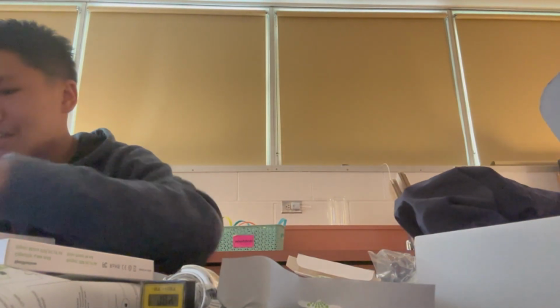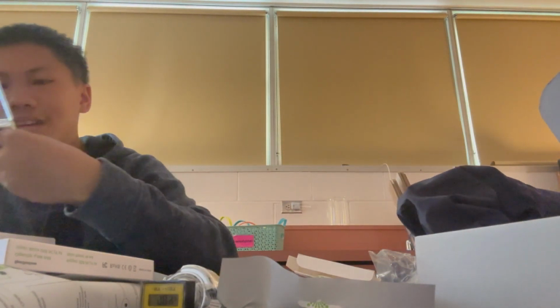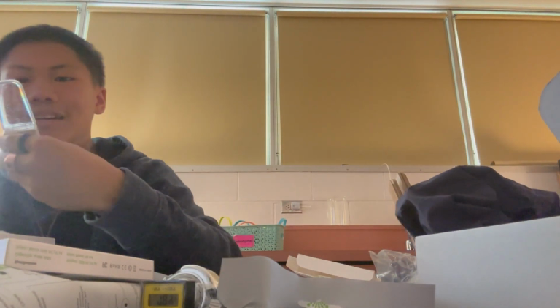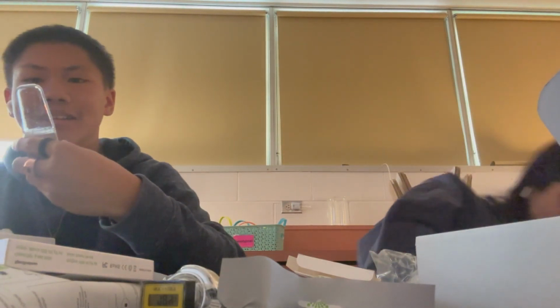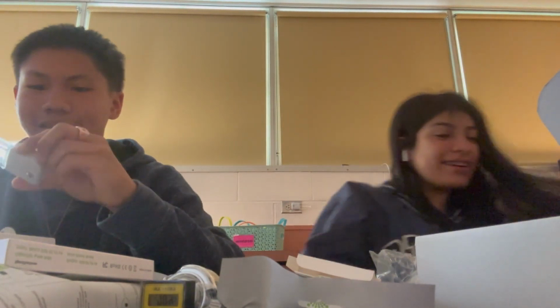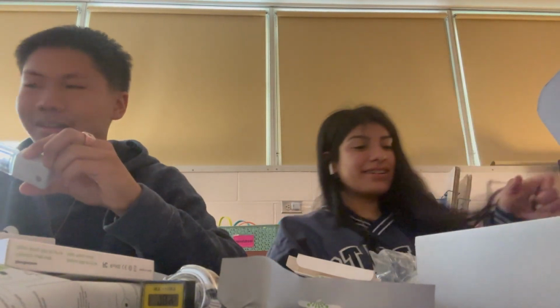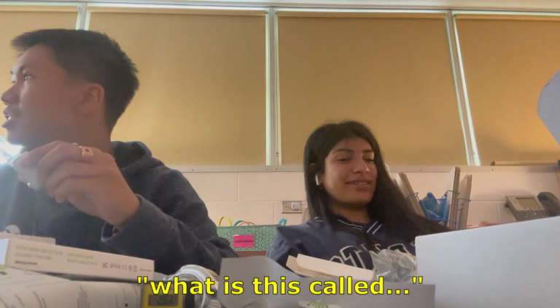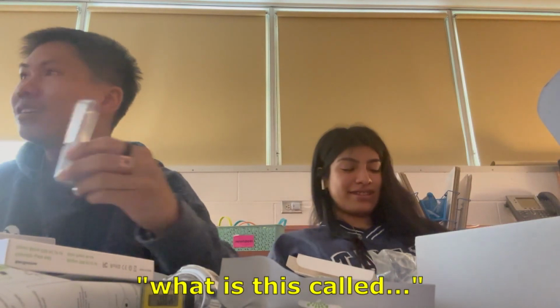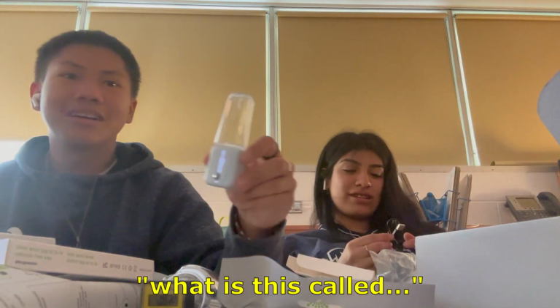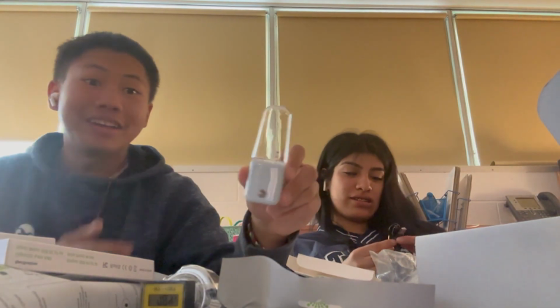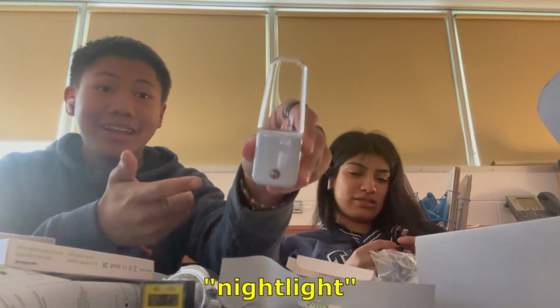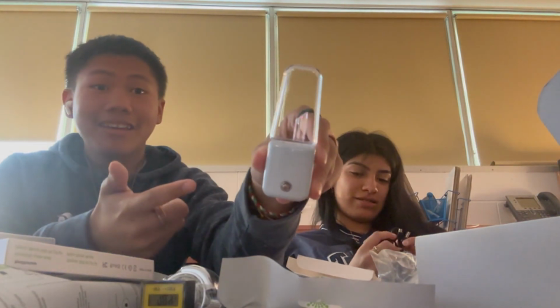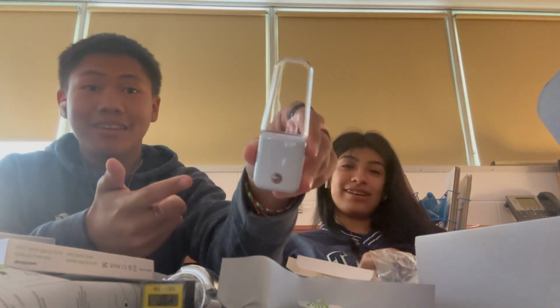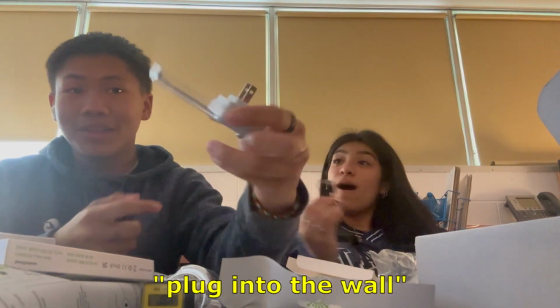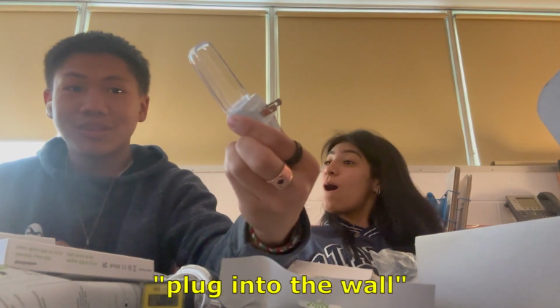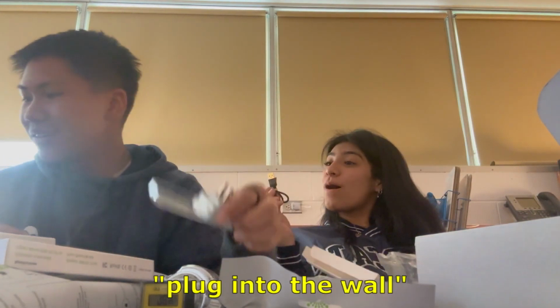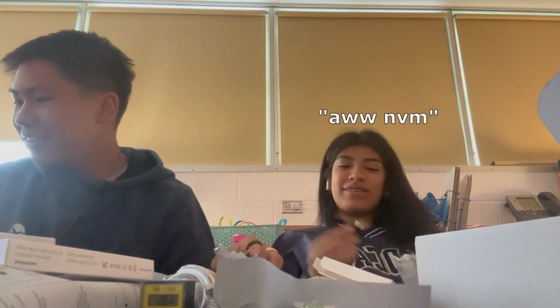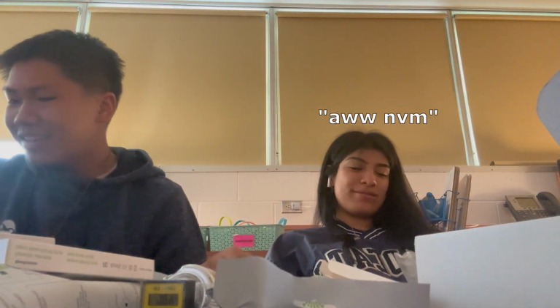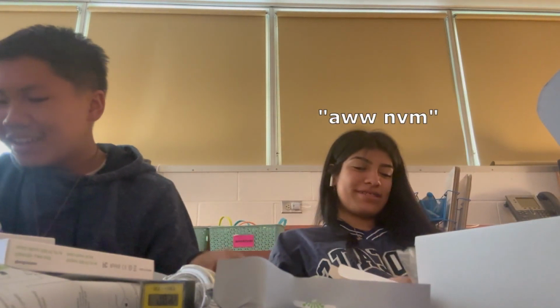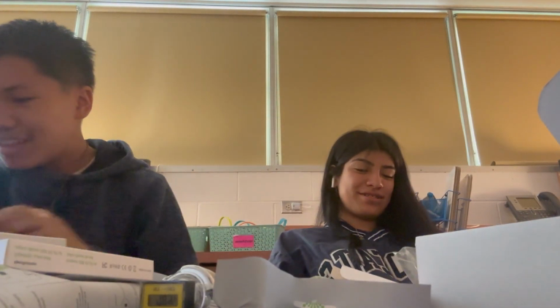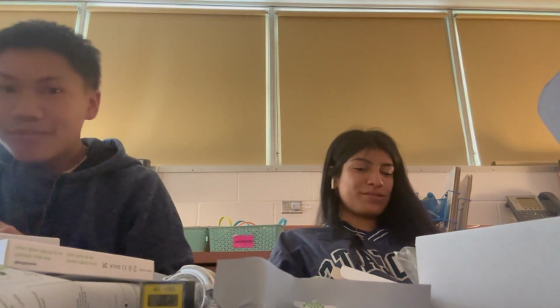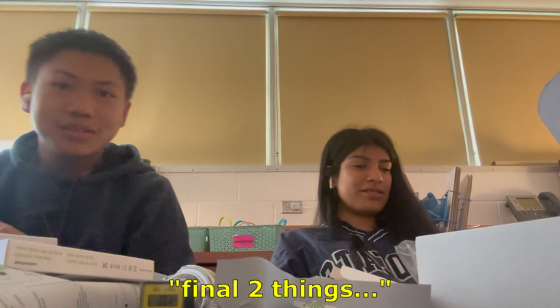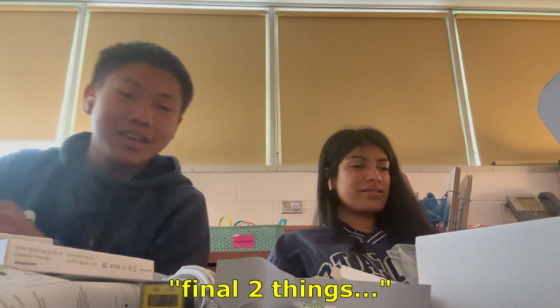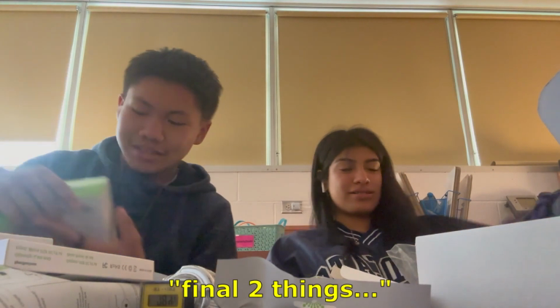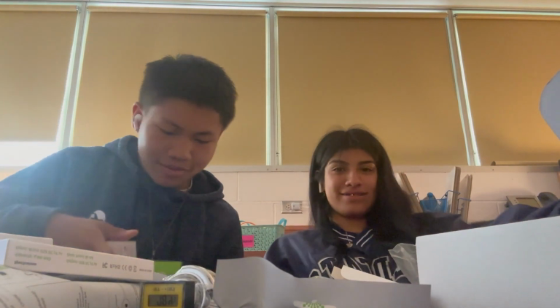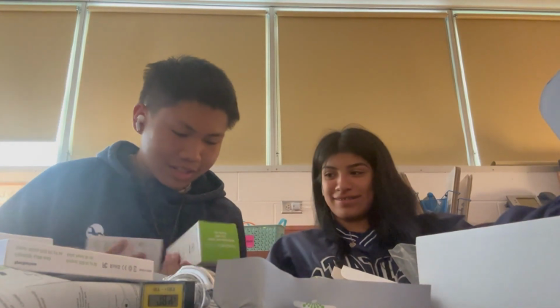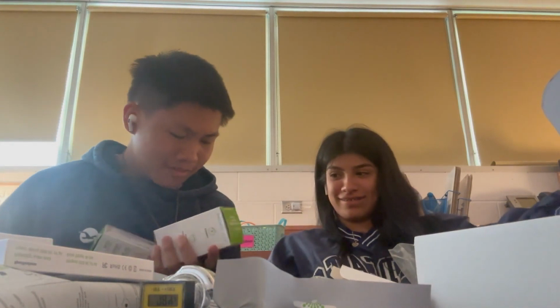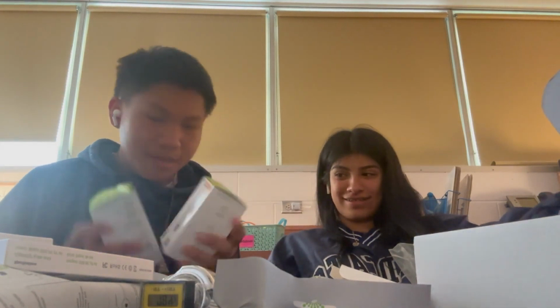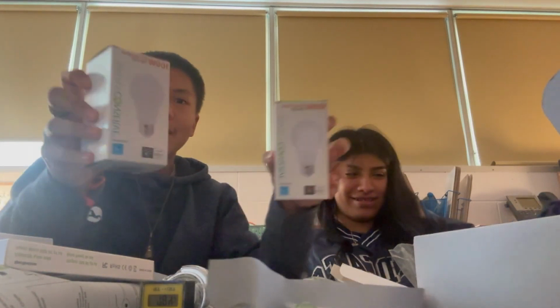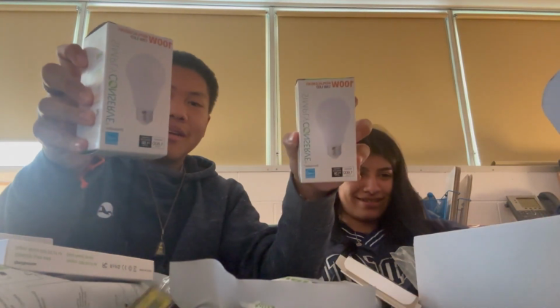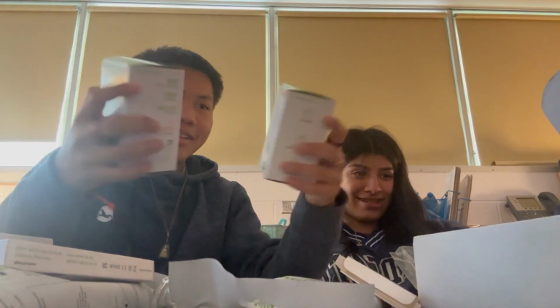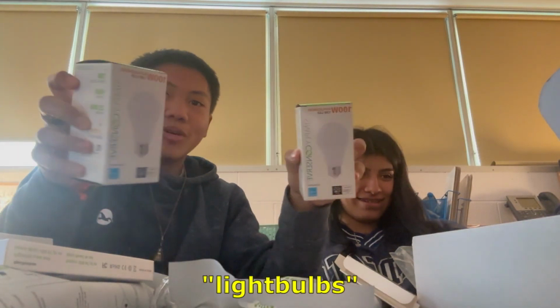We got... this one — a nightlight. A nightlight, plug it into the wall, you know? And then, final two things. We got some light bulbs.